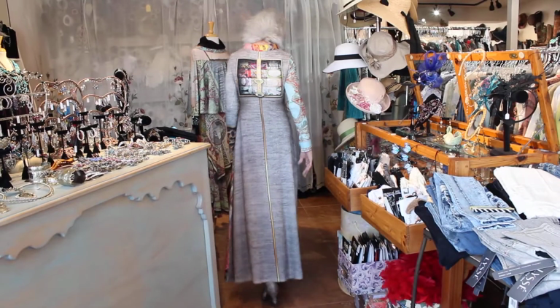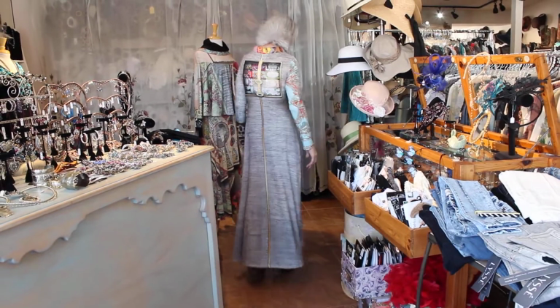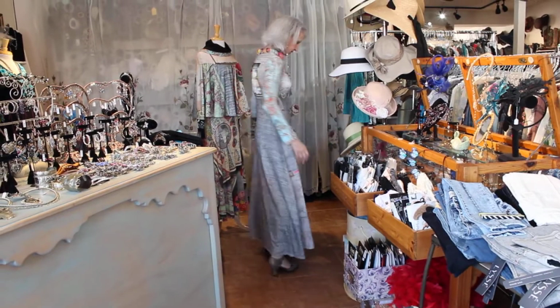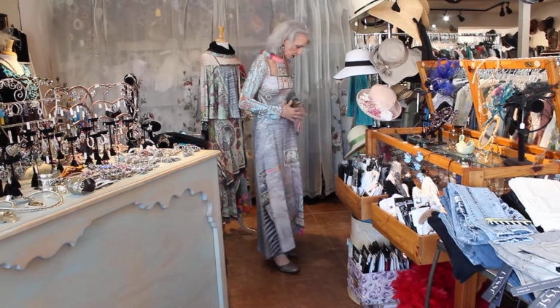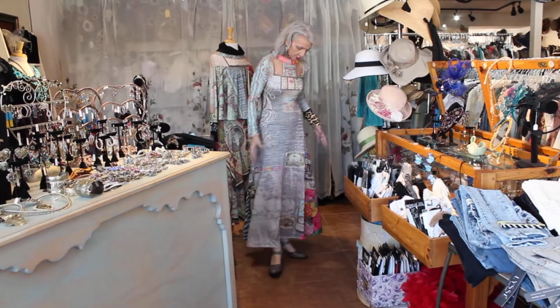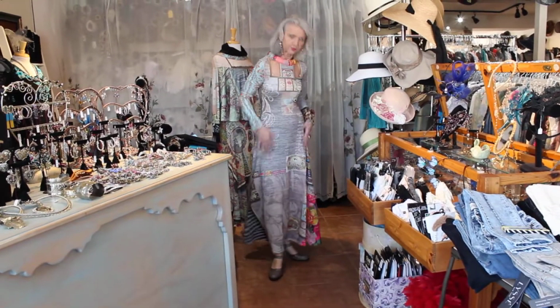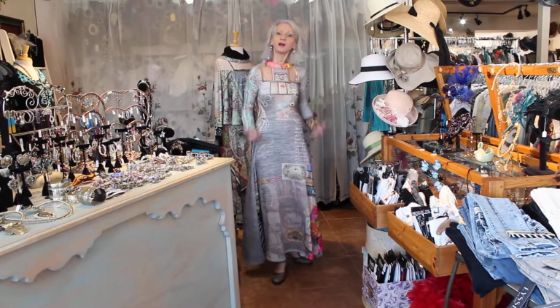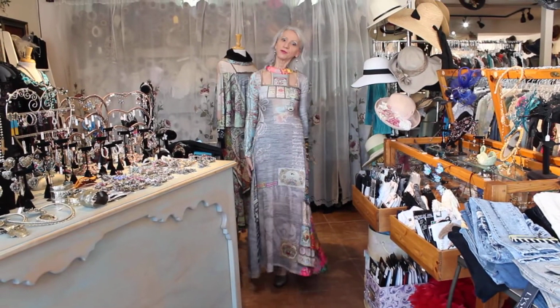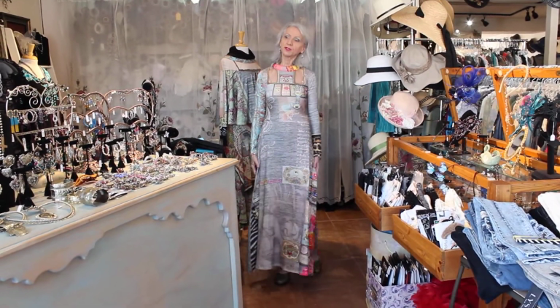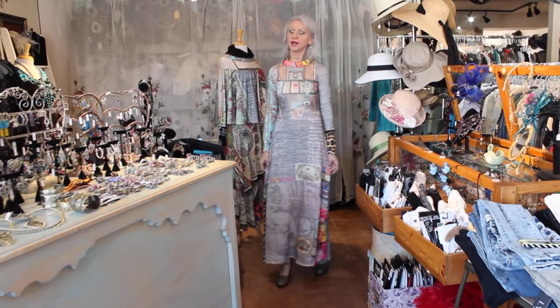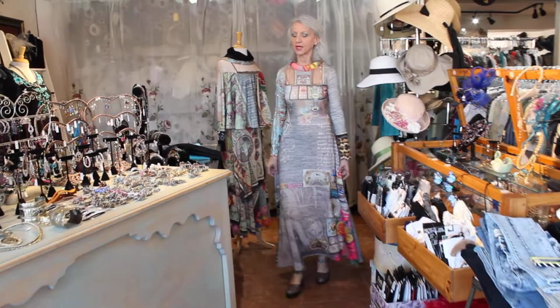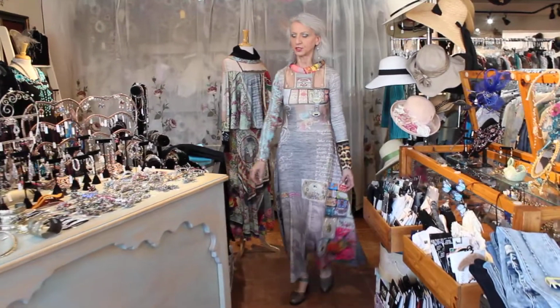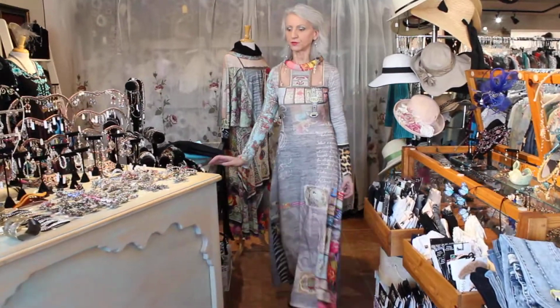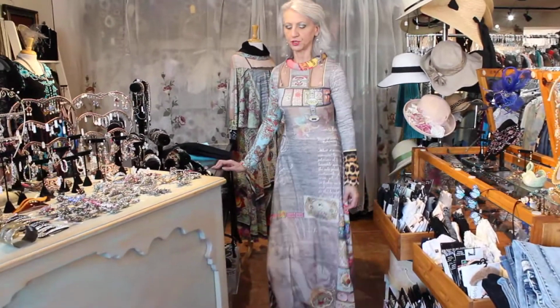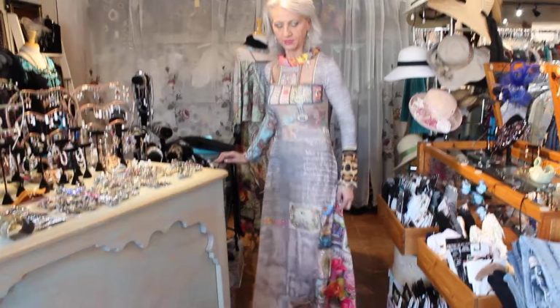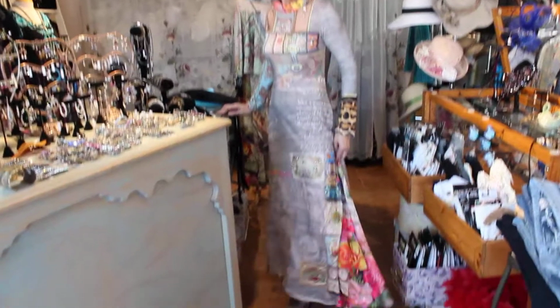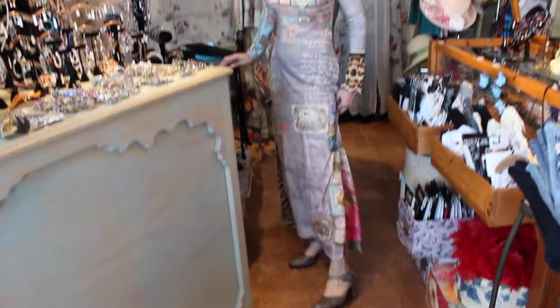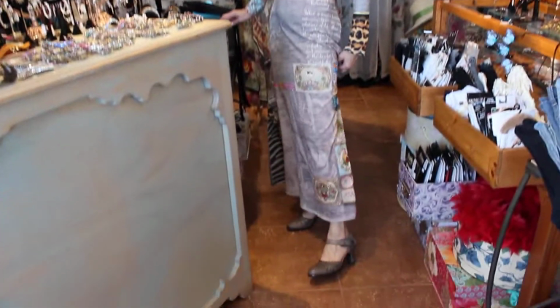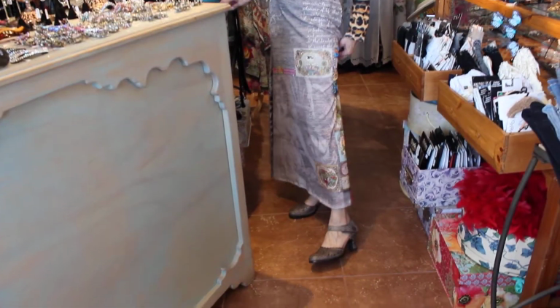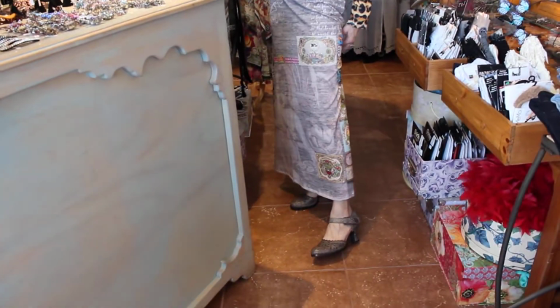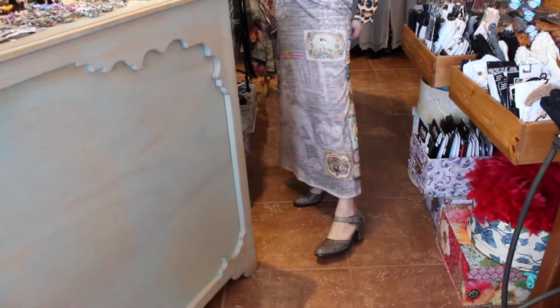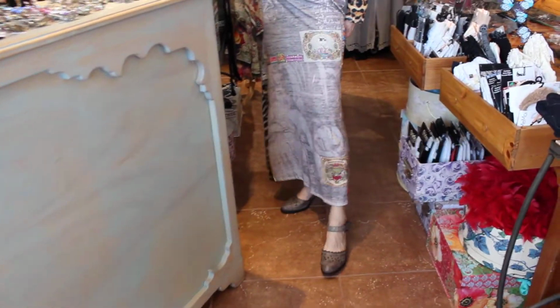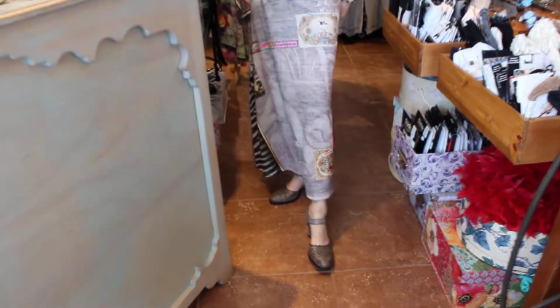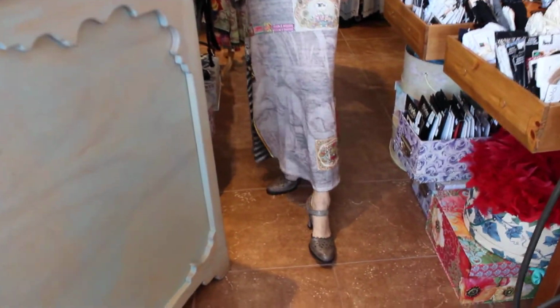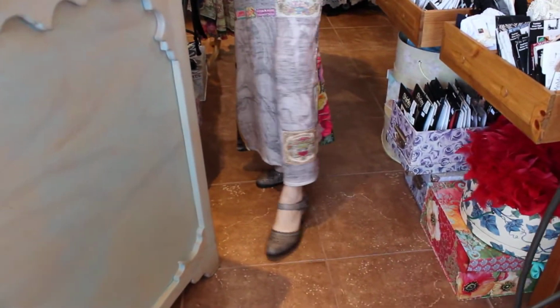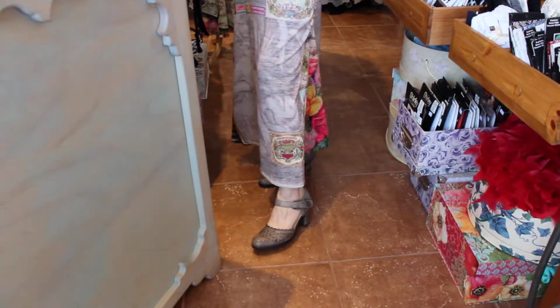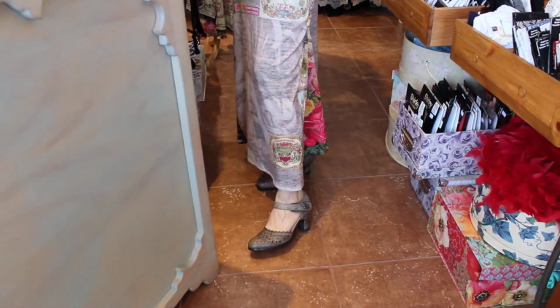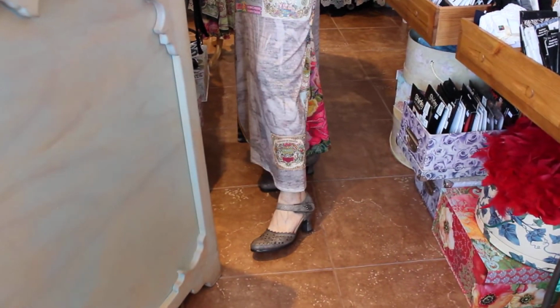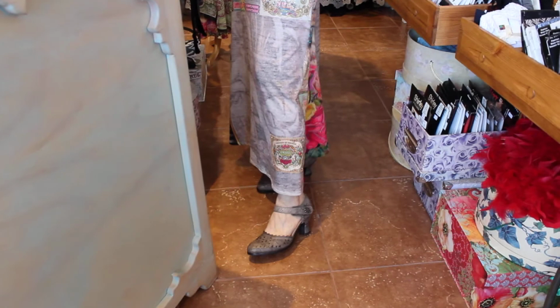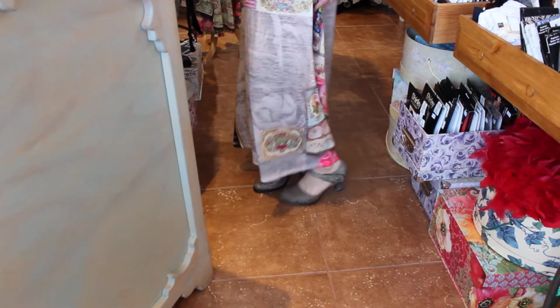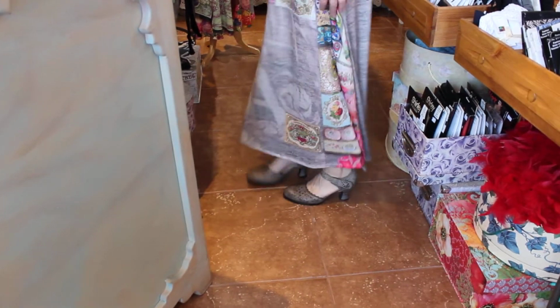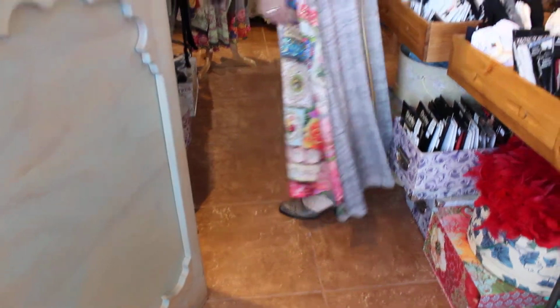This is all washable, very comfortable. And then the shoes — you guys are really going to love them. Really, really cool shoes.